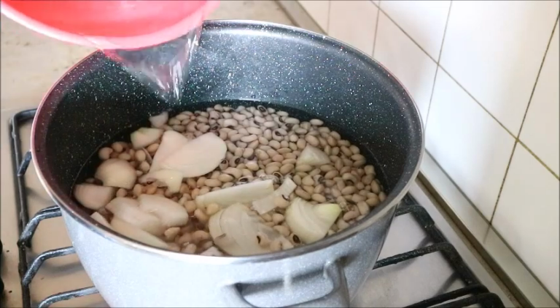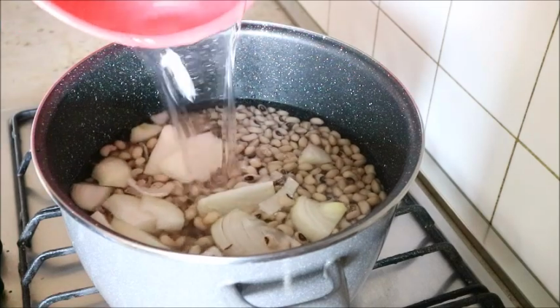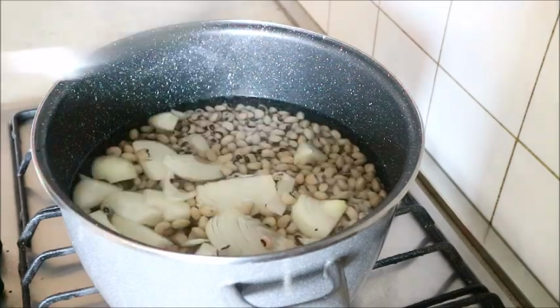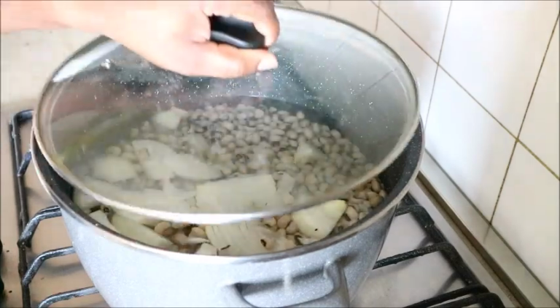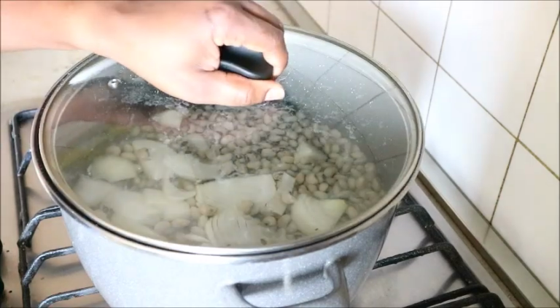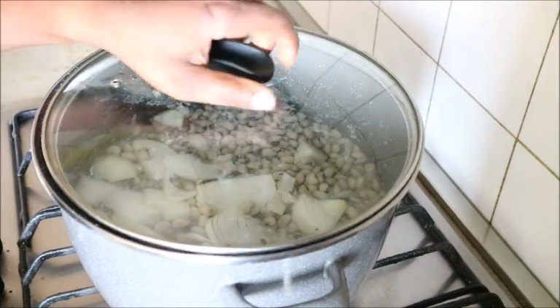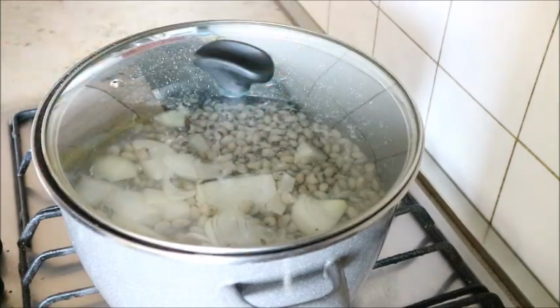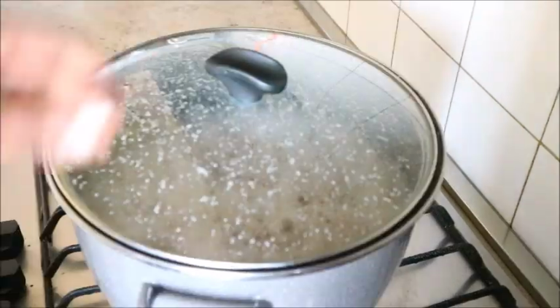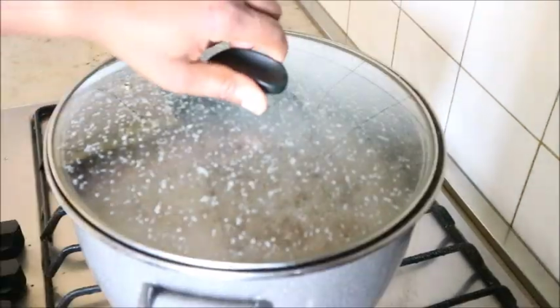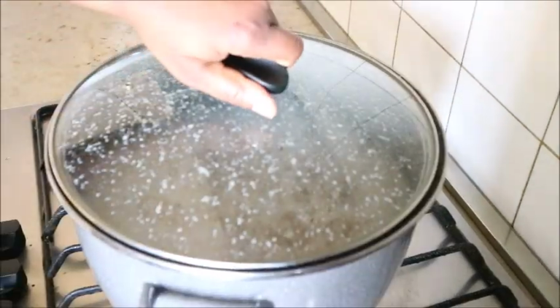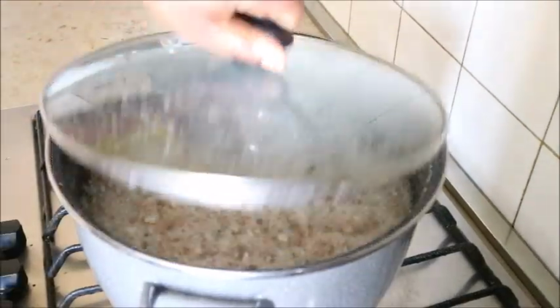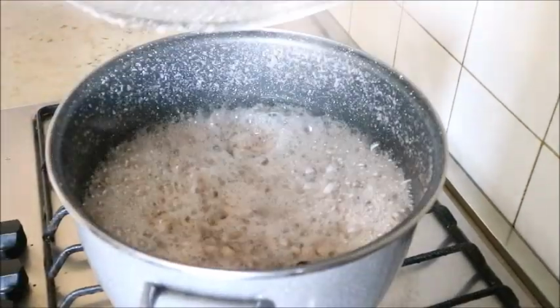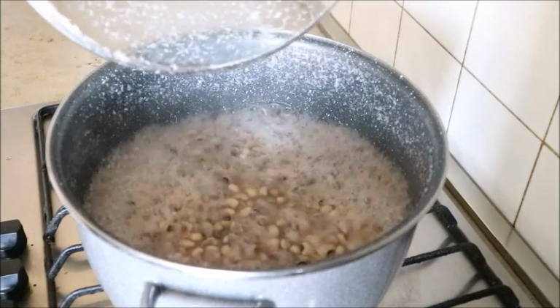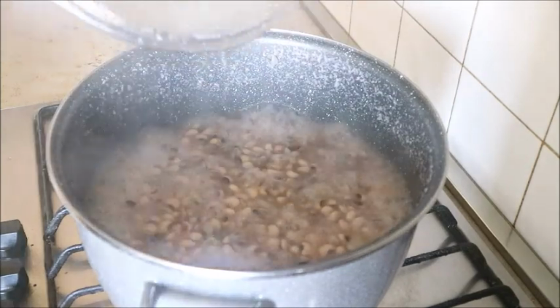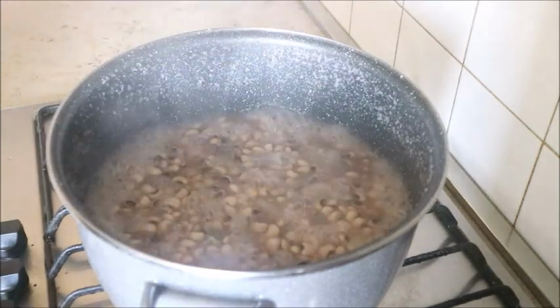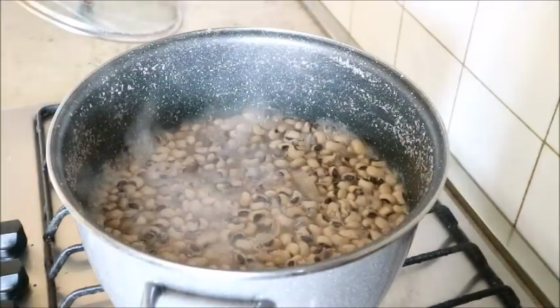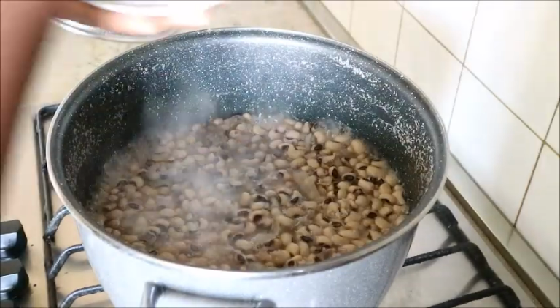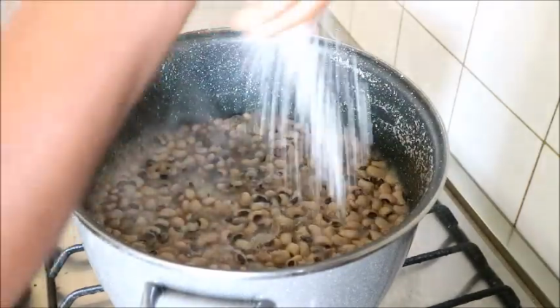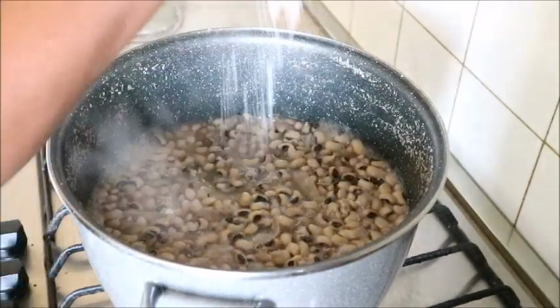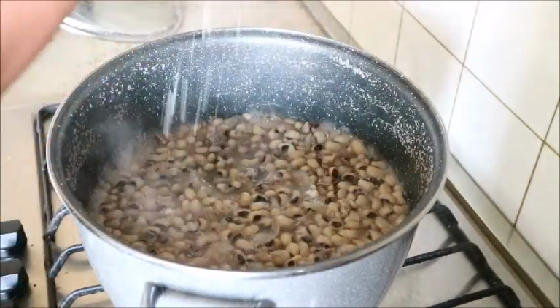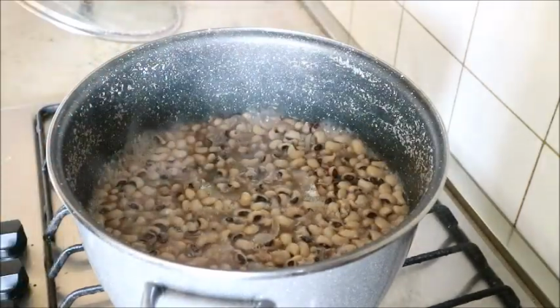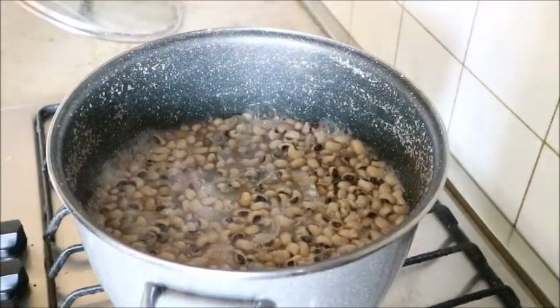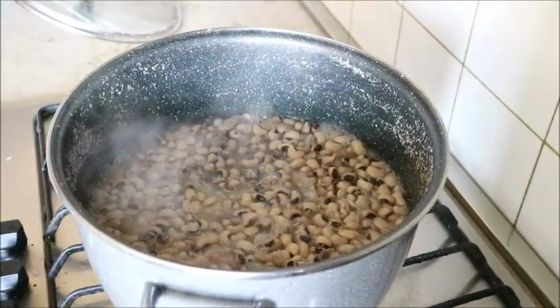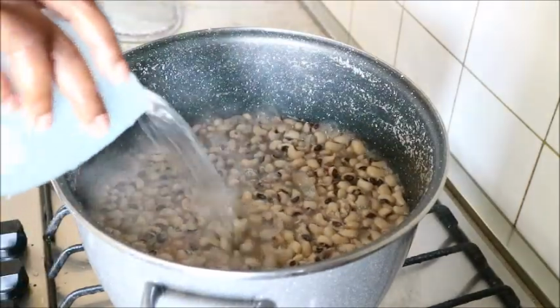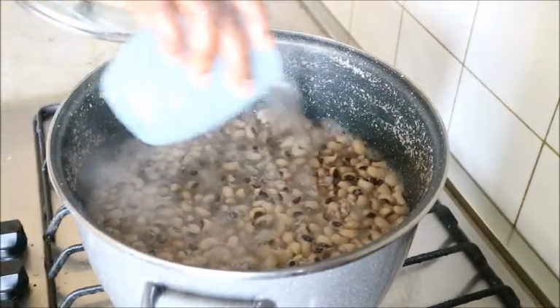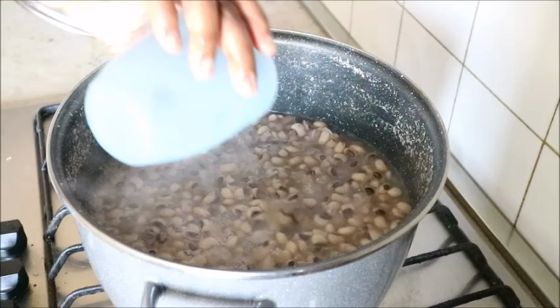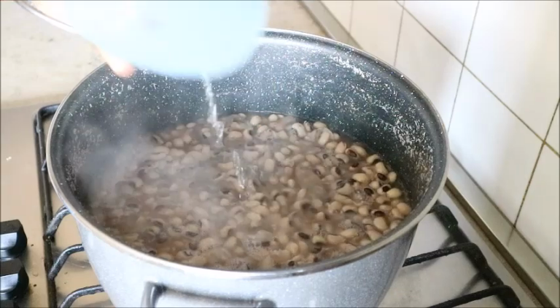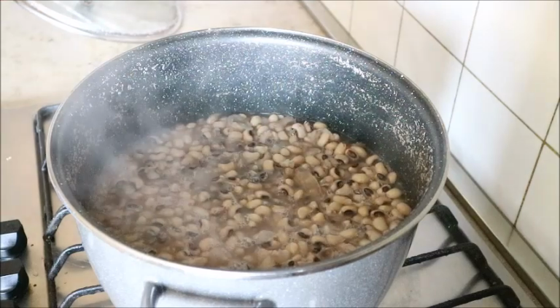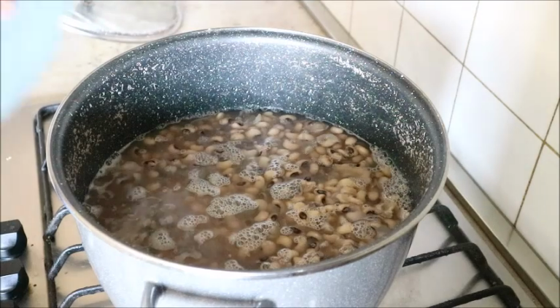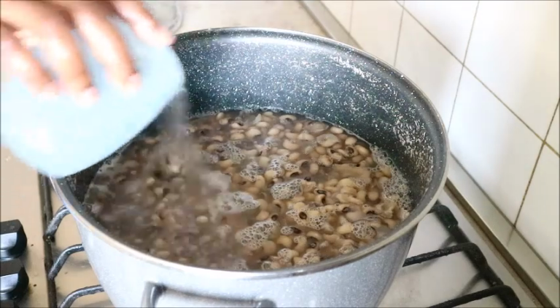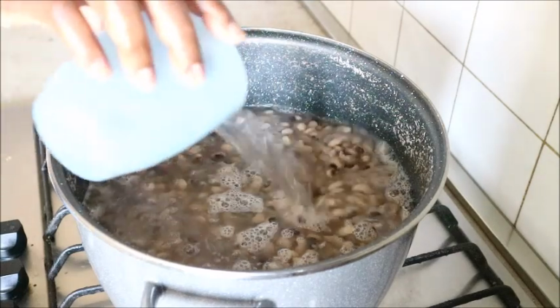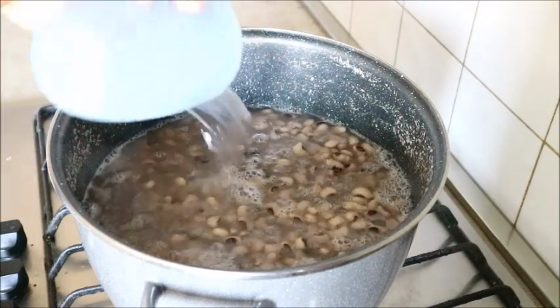Then I covered it to cook. After some minutes I added salt to it, topped up the water, and covered it to cook again.